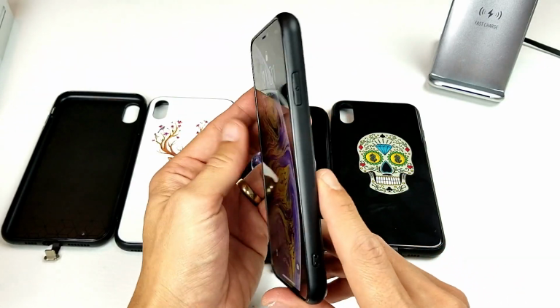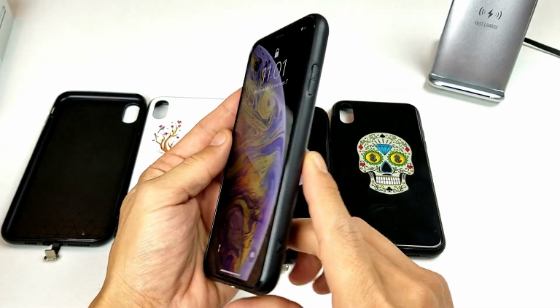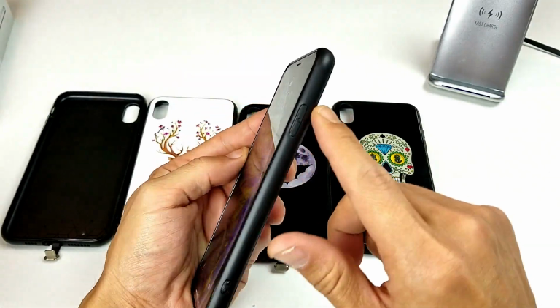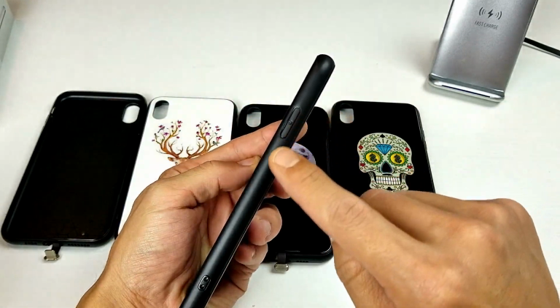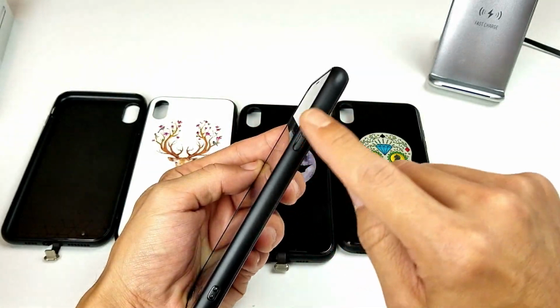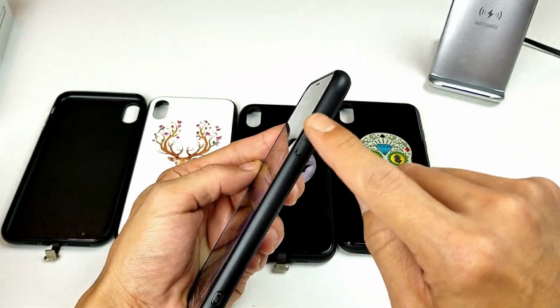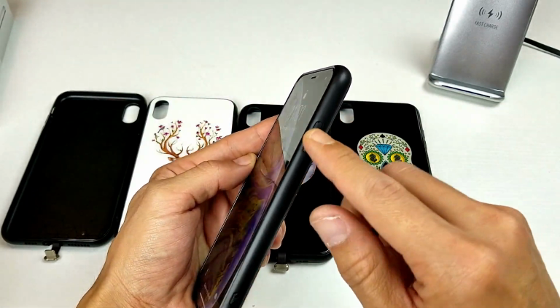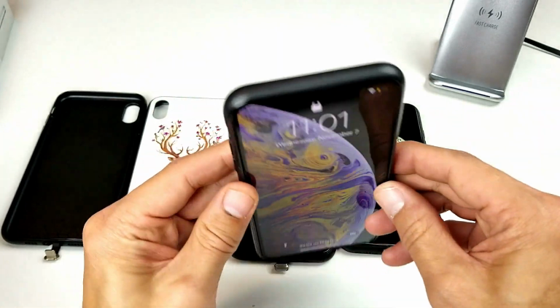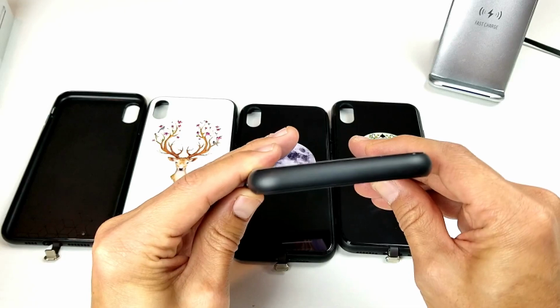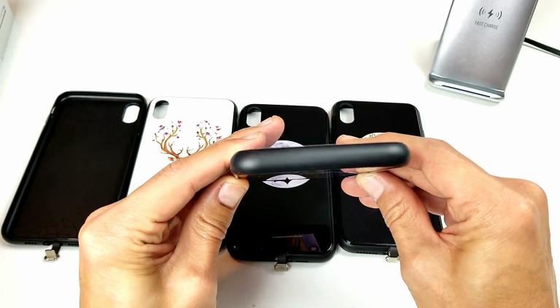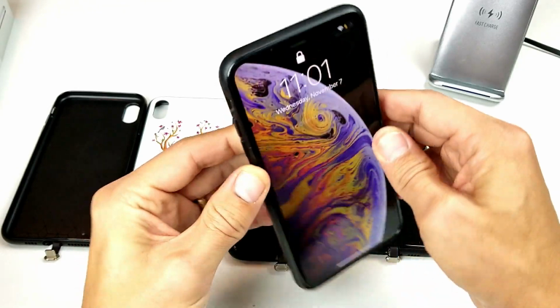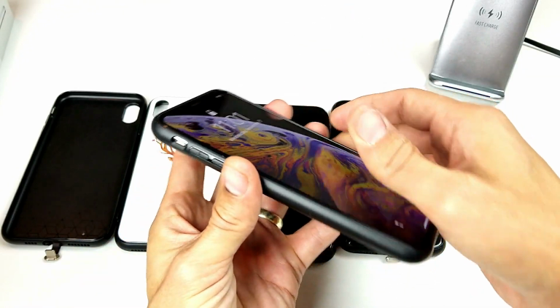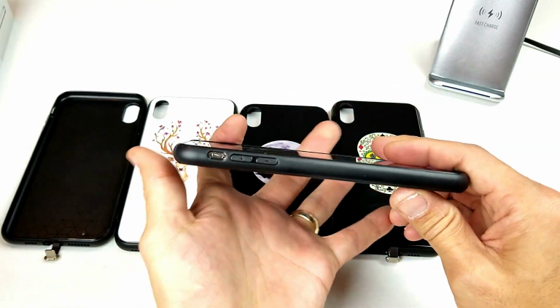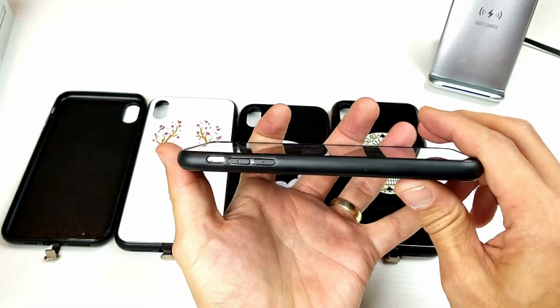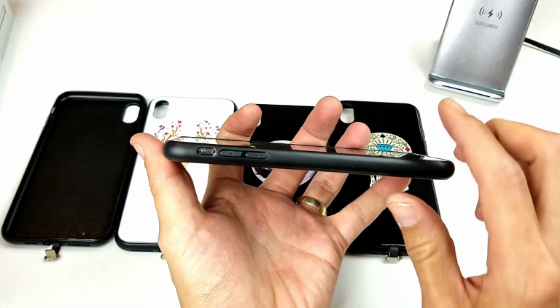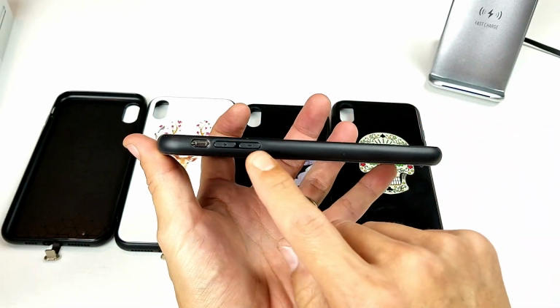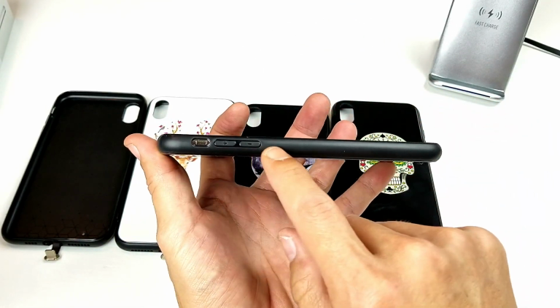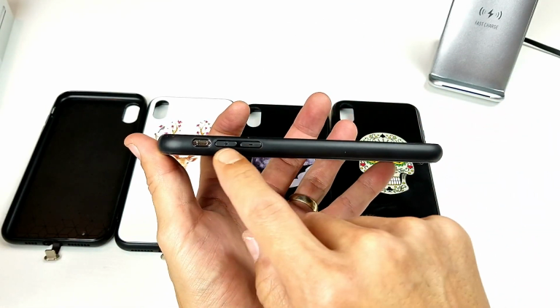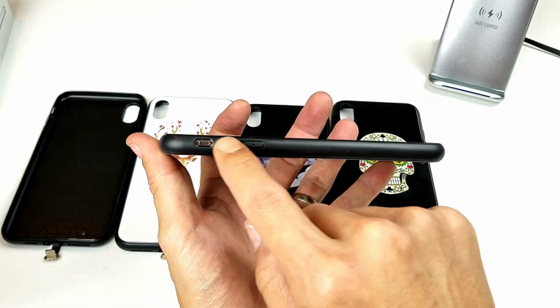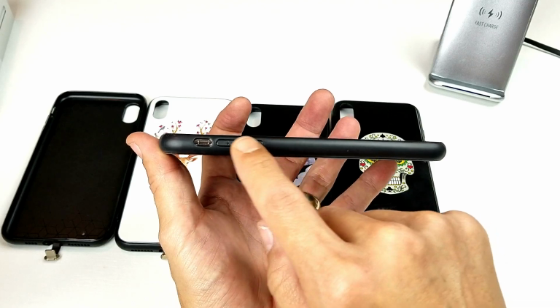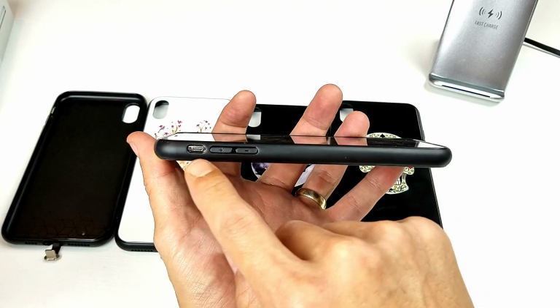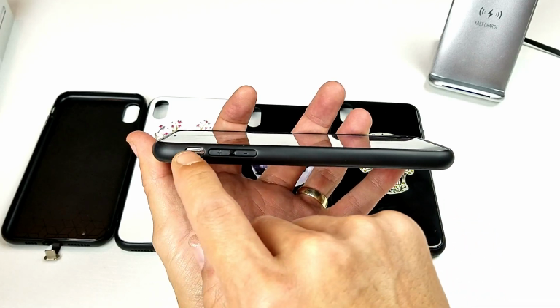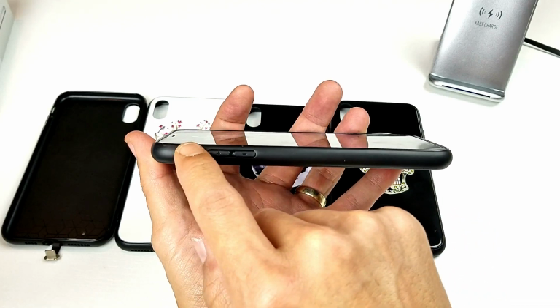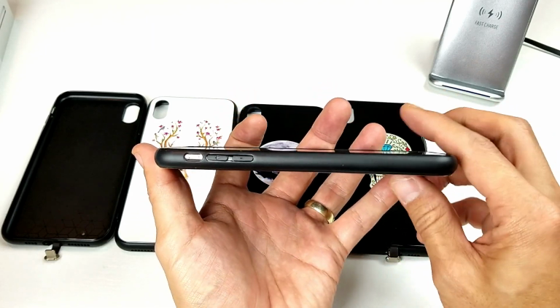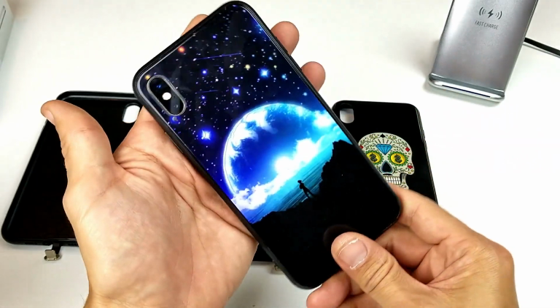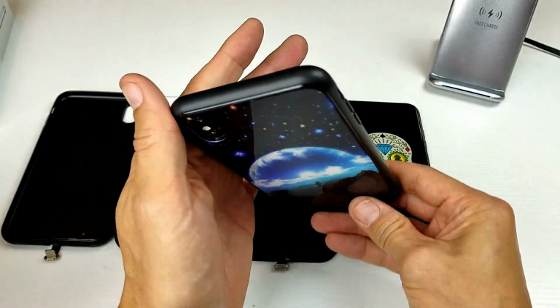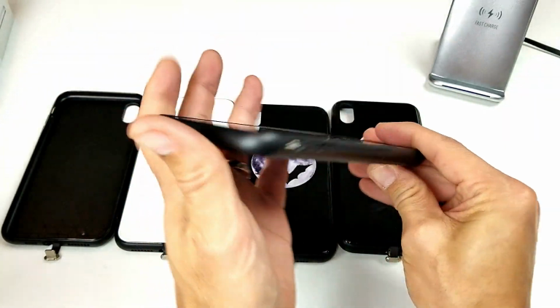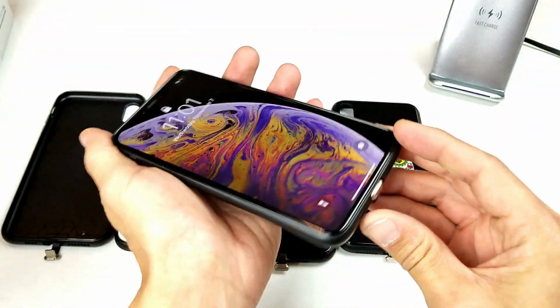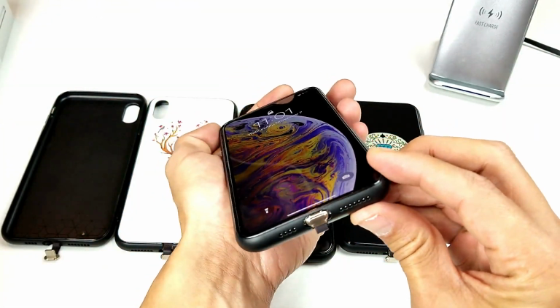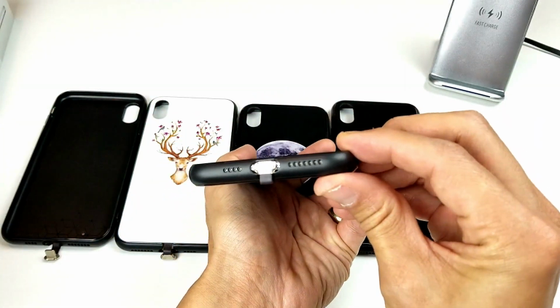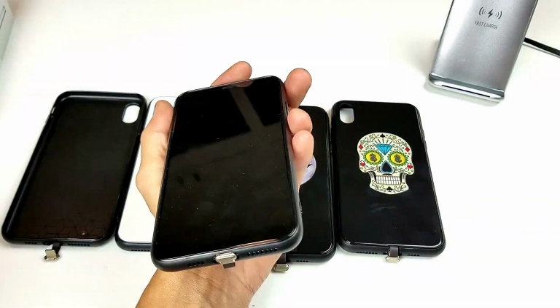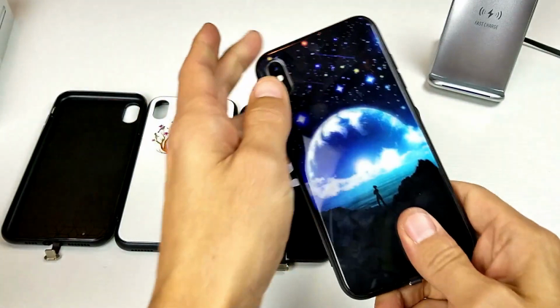On the right side we have the power button that is covered. On the top left-hand side we can see the volume rockers up and down are covered. Of course the mute button is not covered, and that's pretty much what the case looks like.